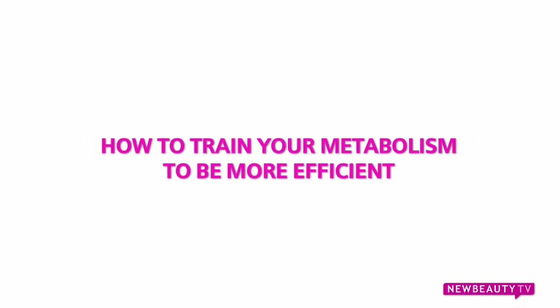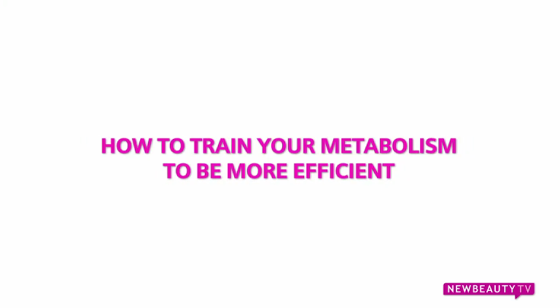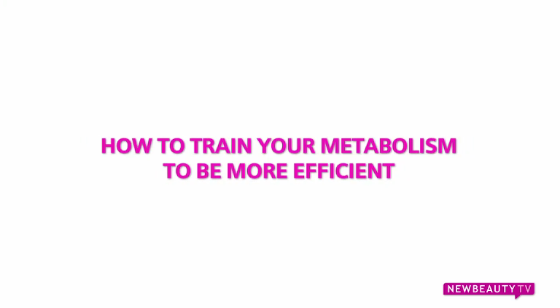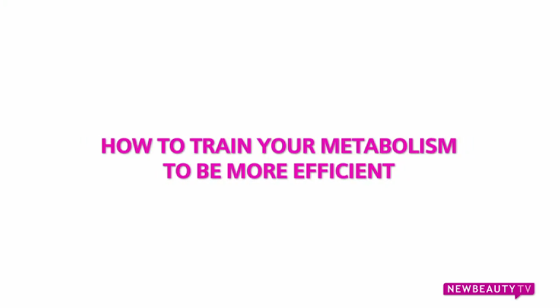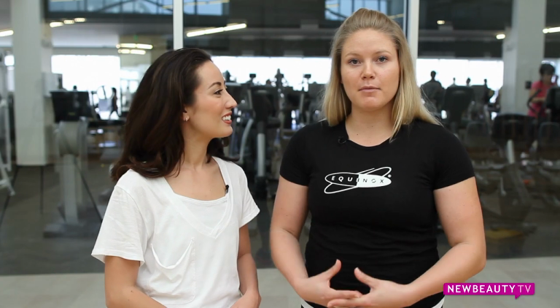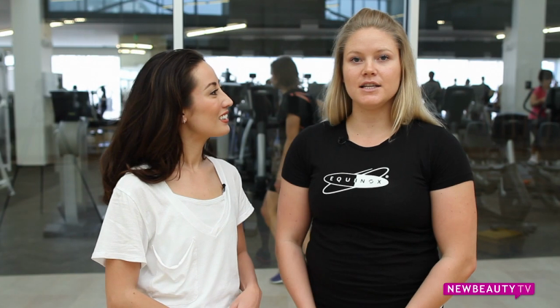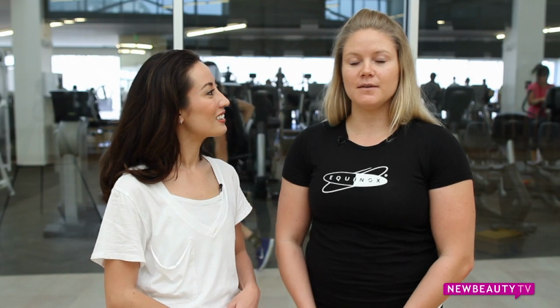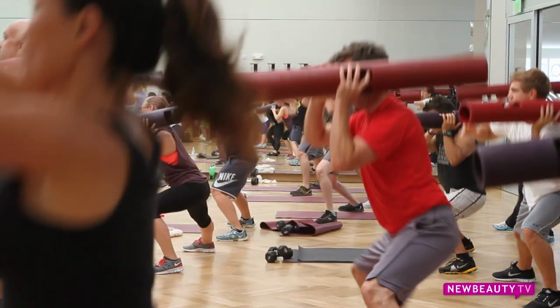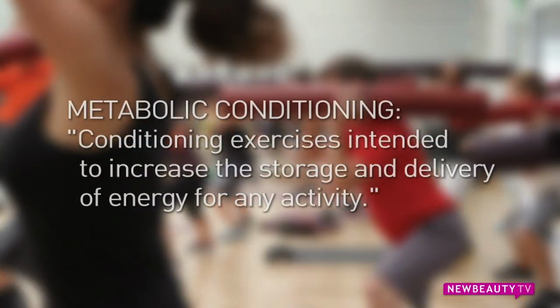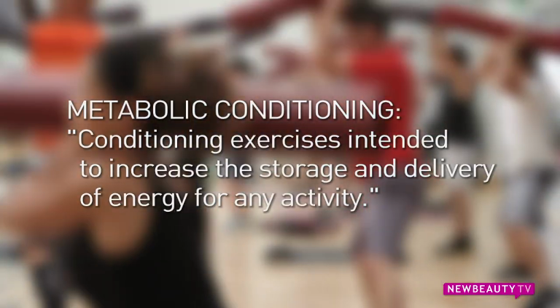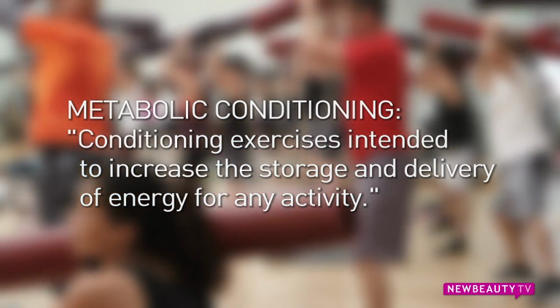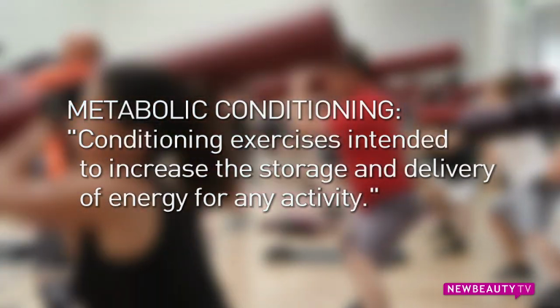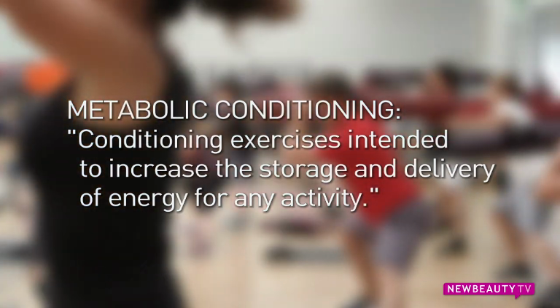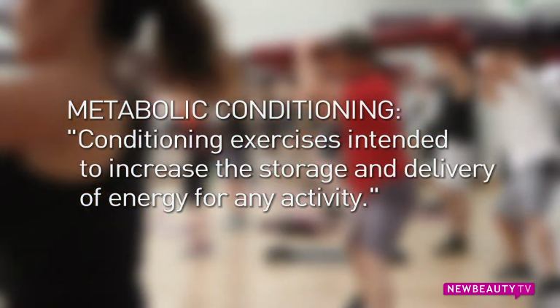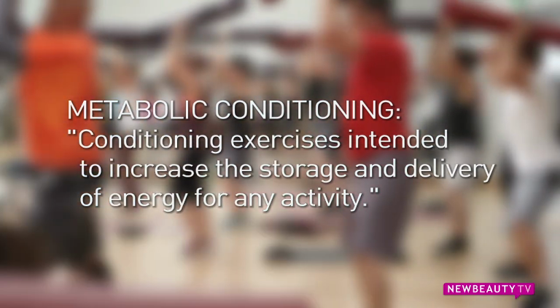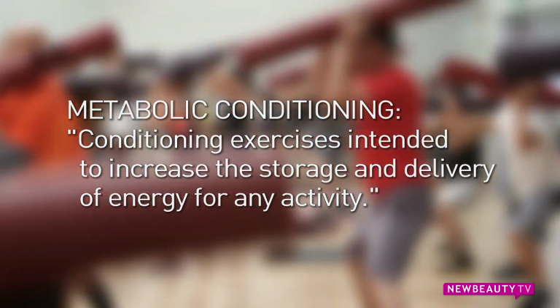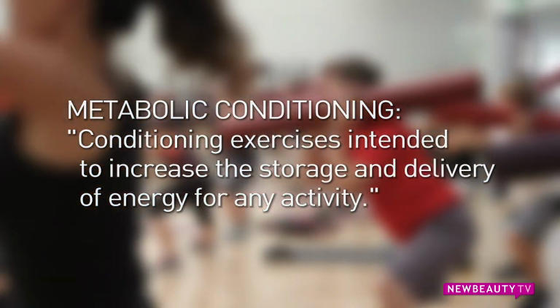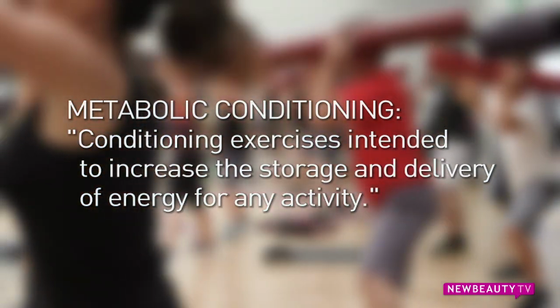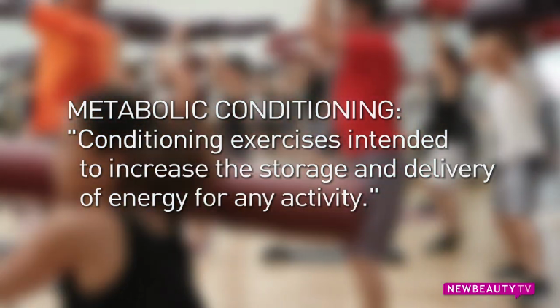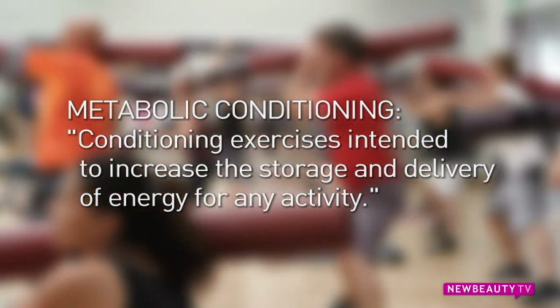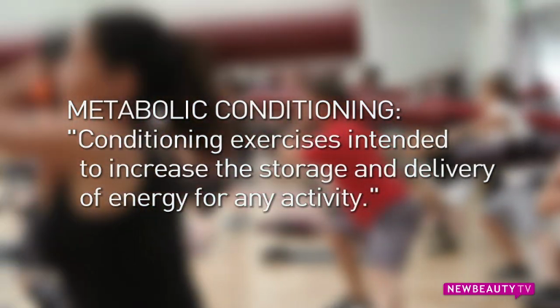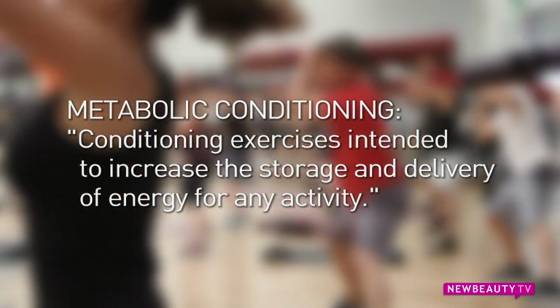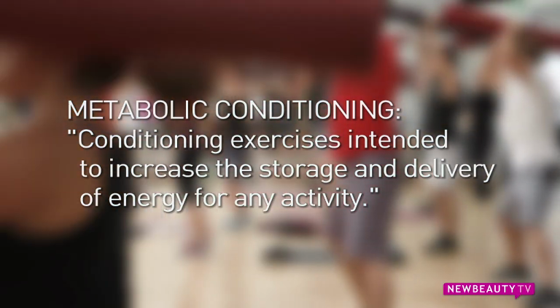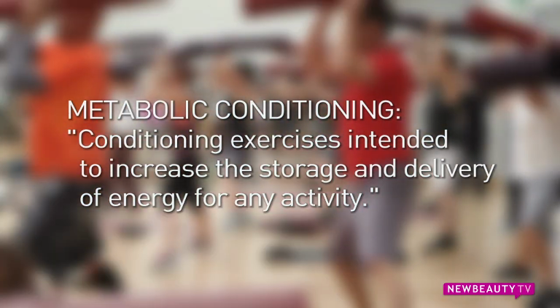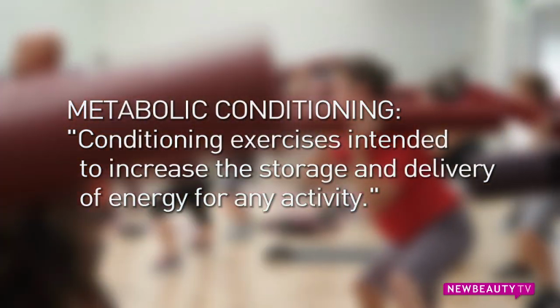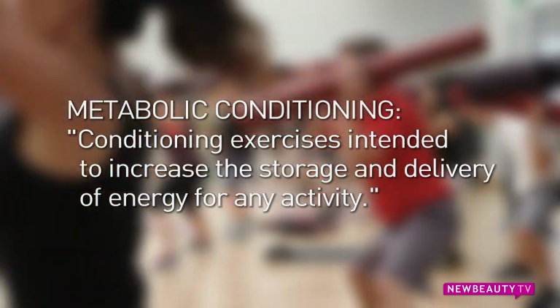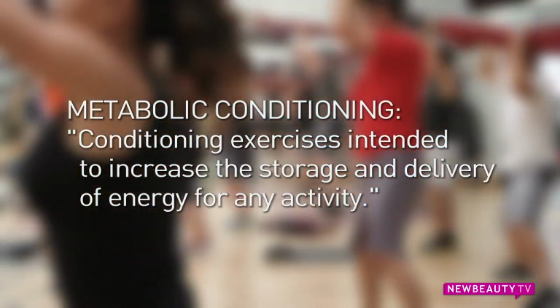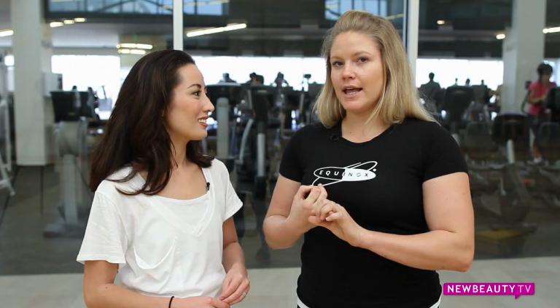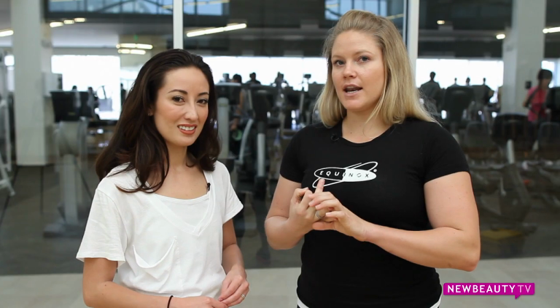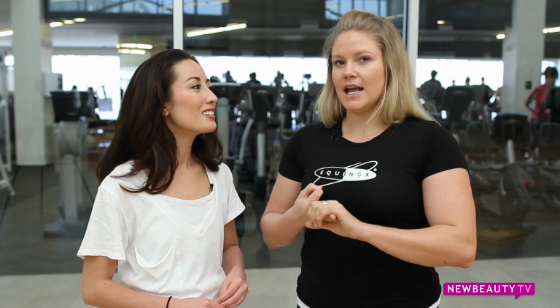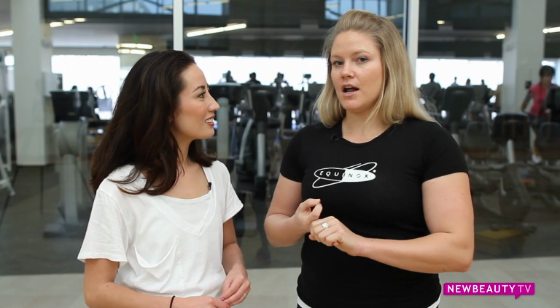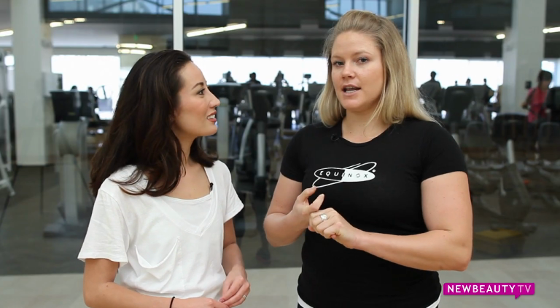Metcon 3 stands for metabolic conditioning and three rounds of a circuit that we're going to go through. It speeds up your metabolism by training all three metabolic systems in our body: the phosphagen, glycolytic, and oxidative.